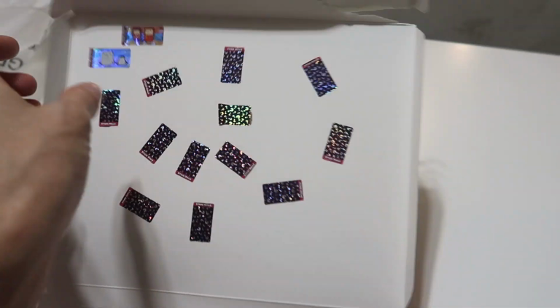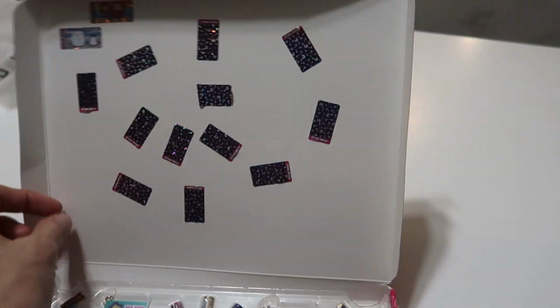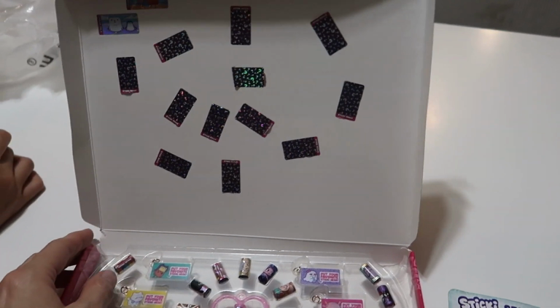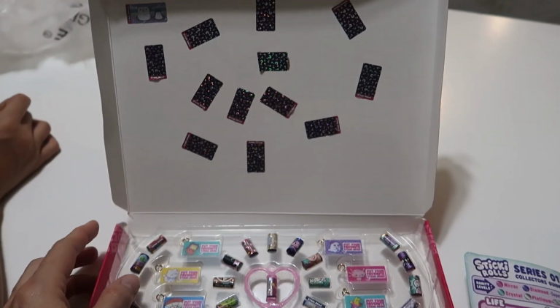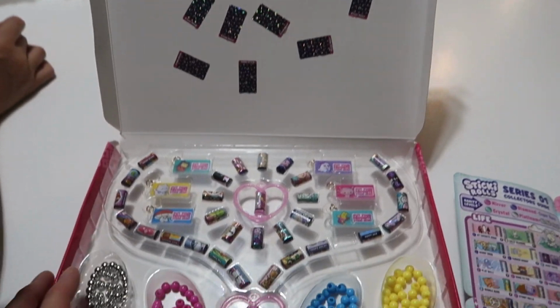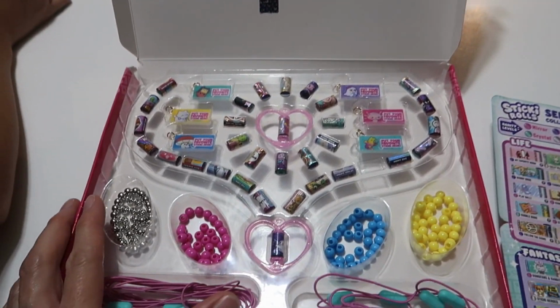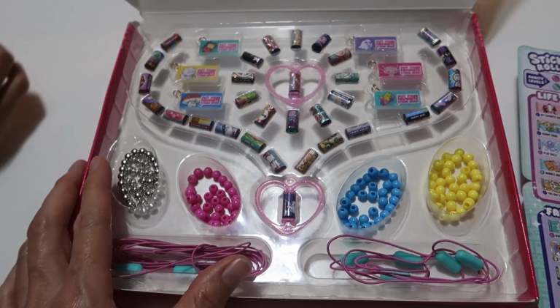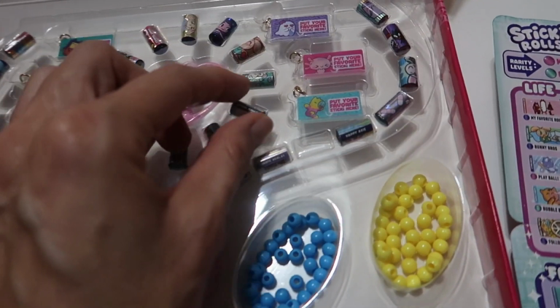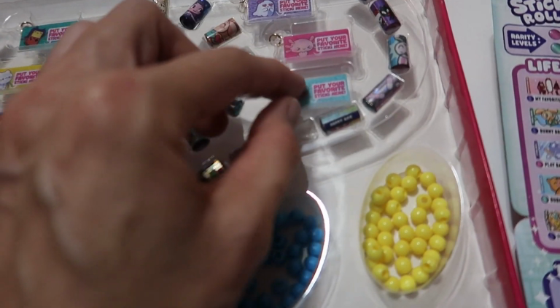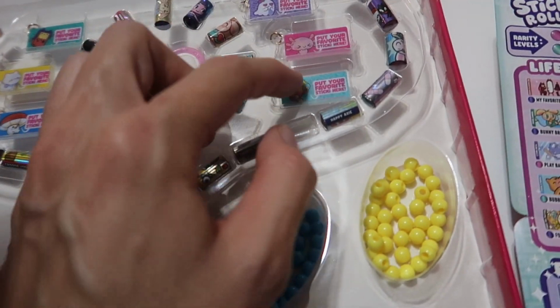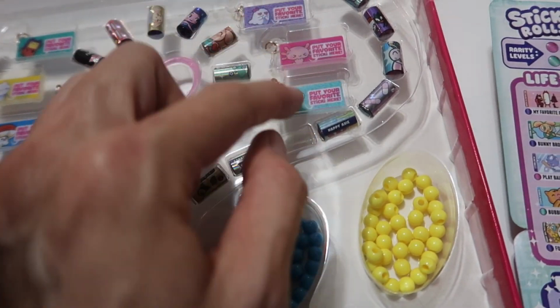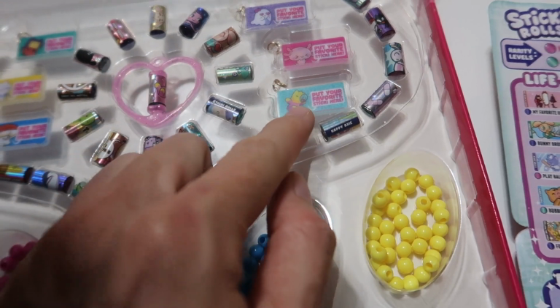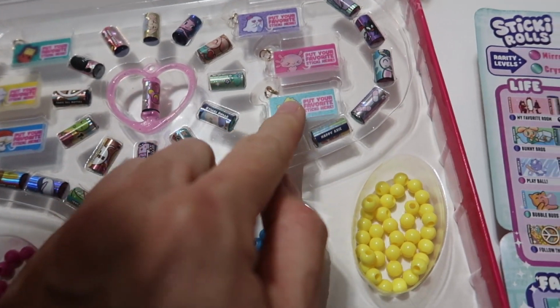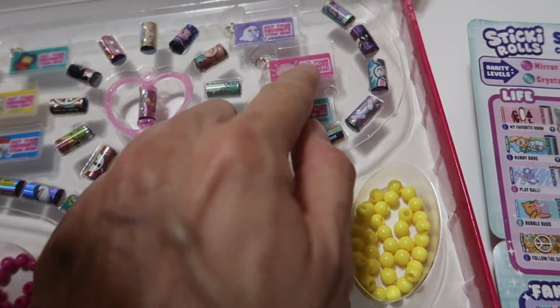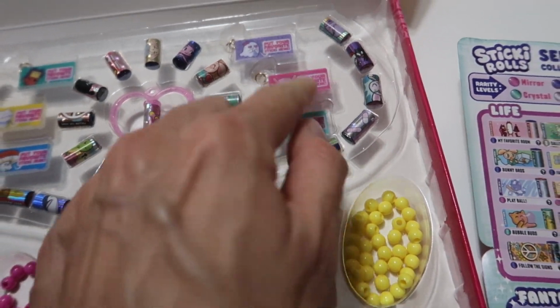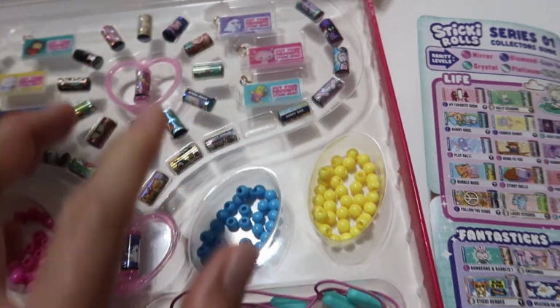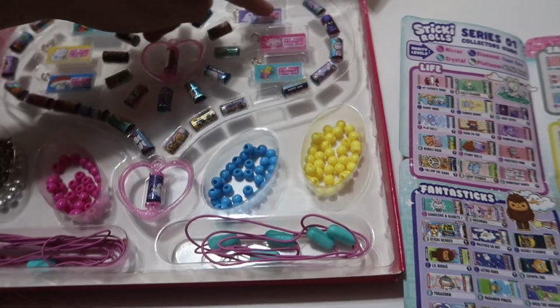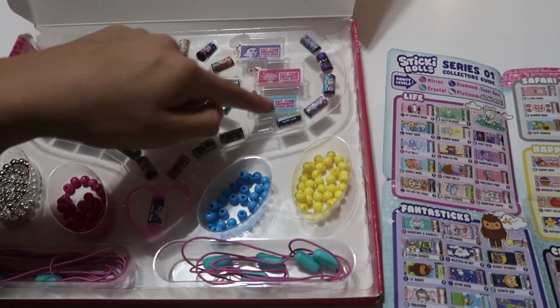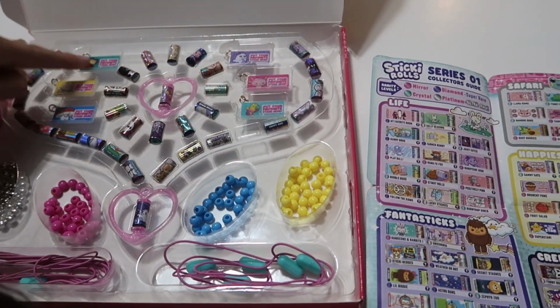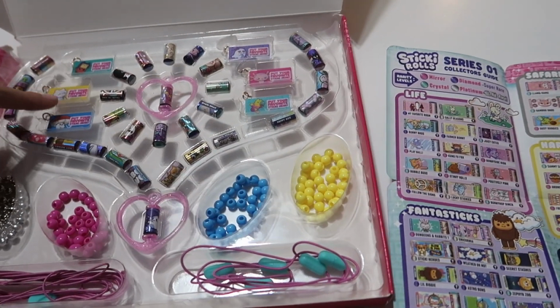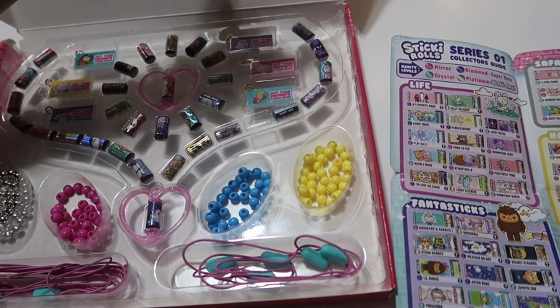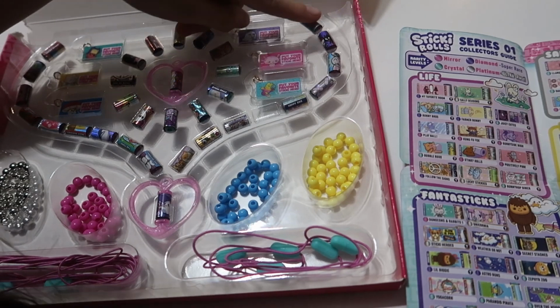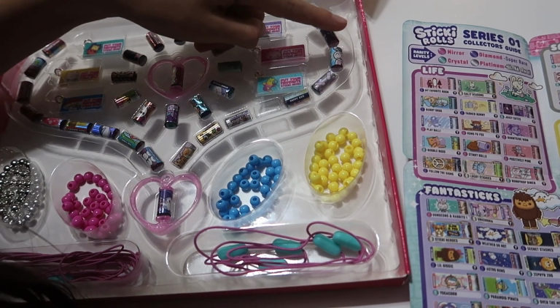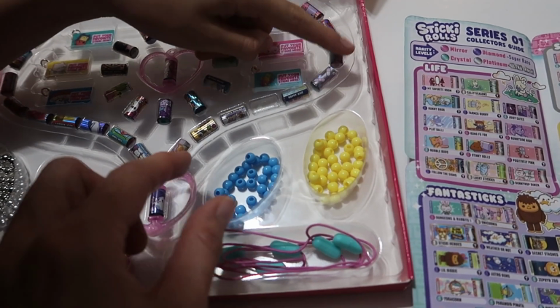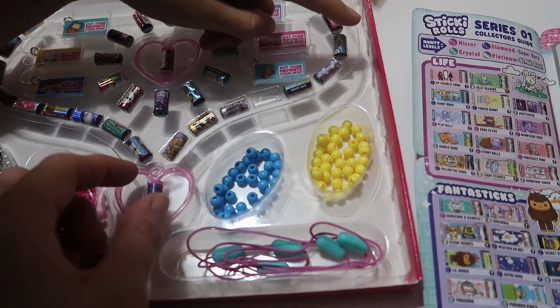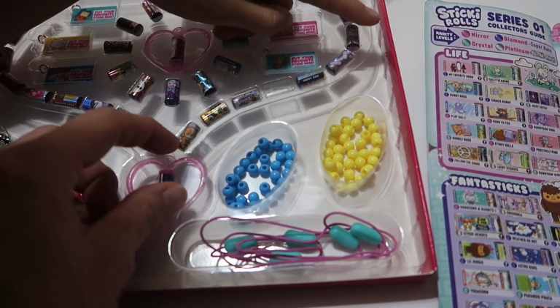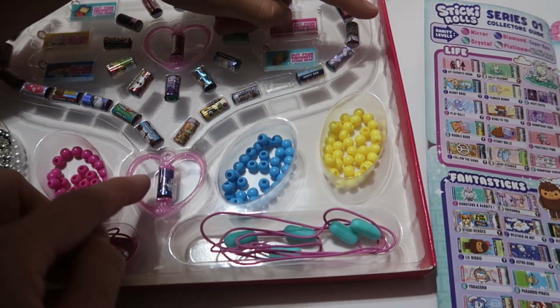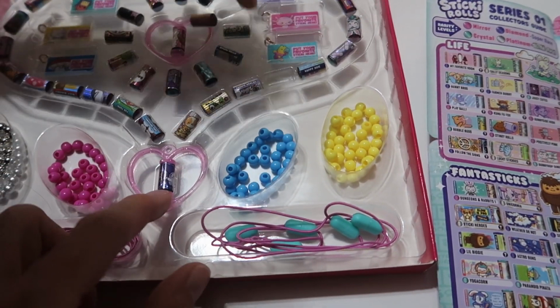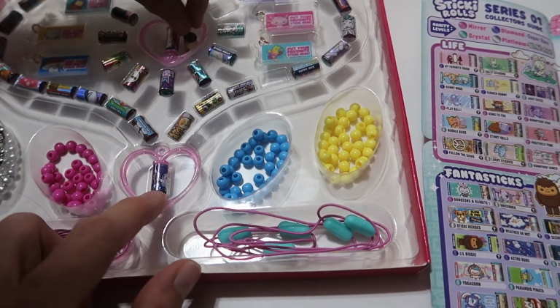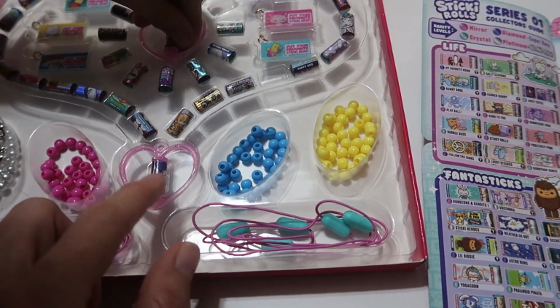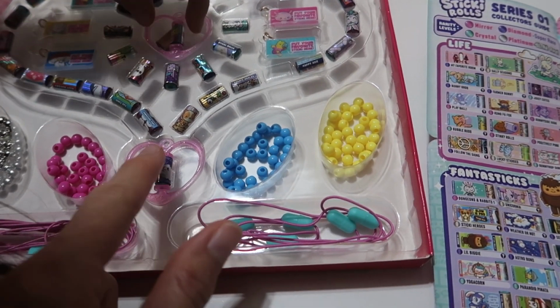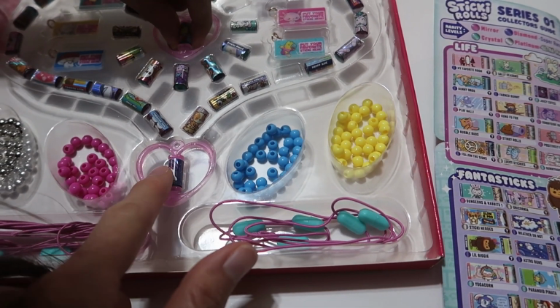You can also get sticker books and keep them in there. They've got these little display holders you can stick them on as well — these are where your favorite ones go. You can put them on your bracelet too. Oh my goodness!